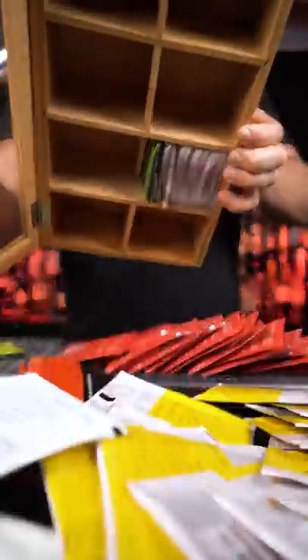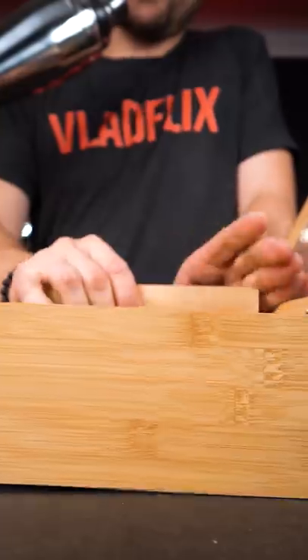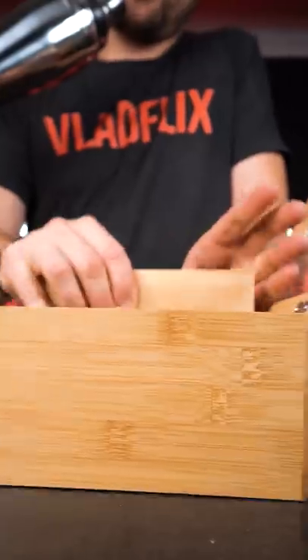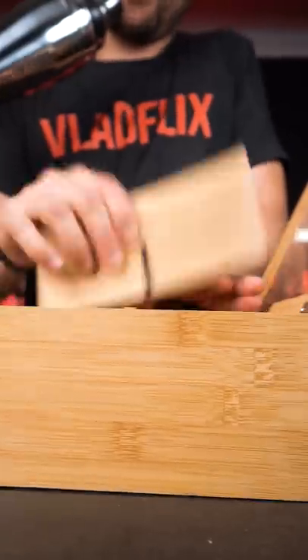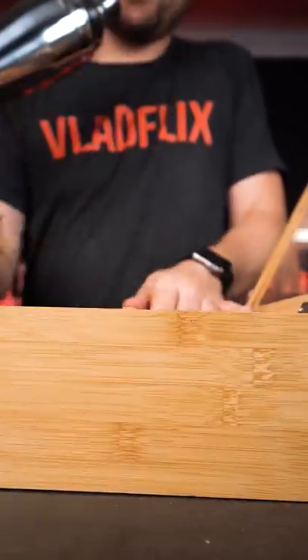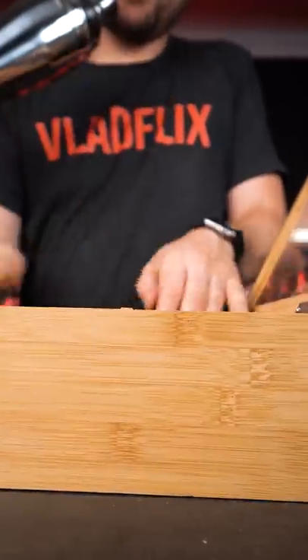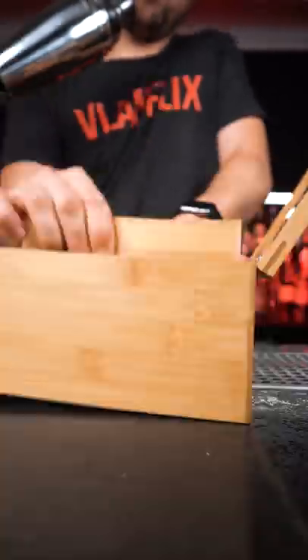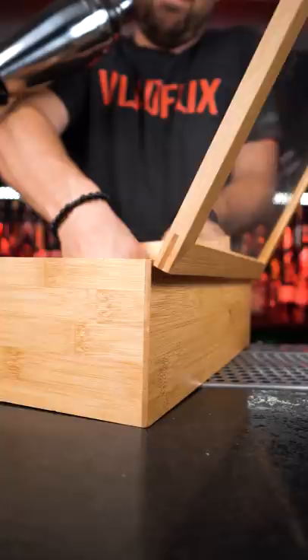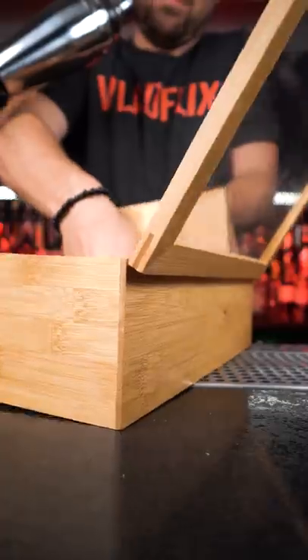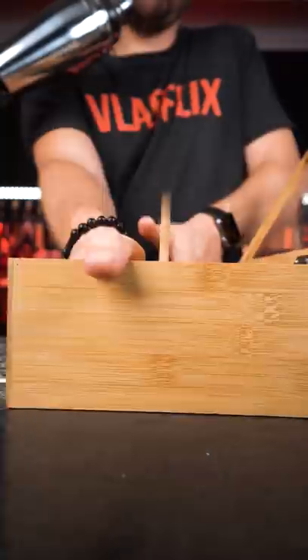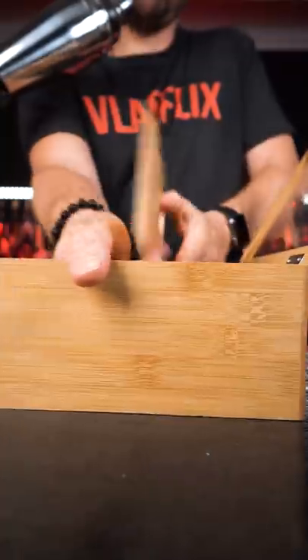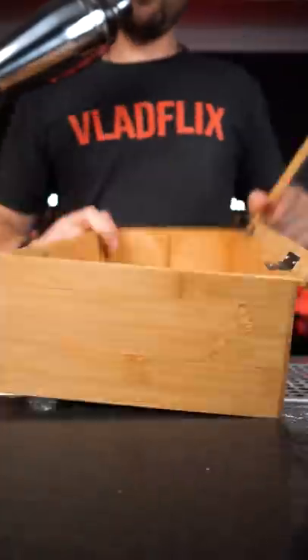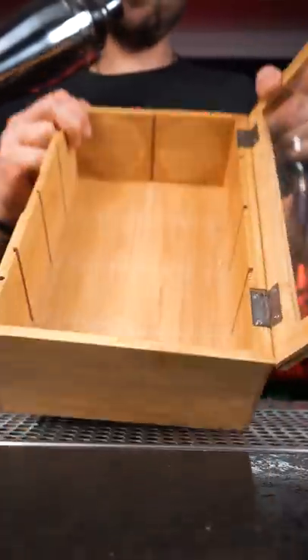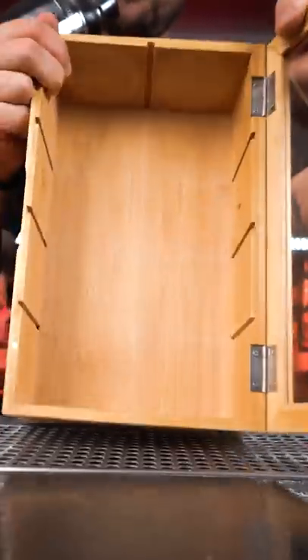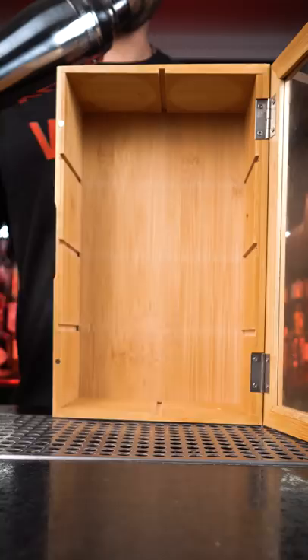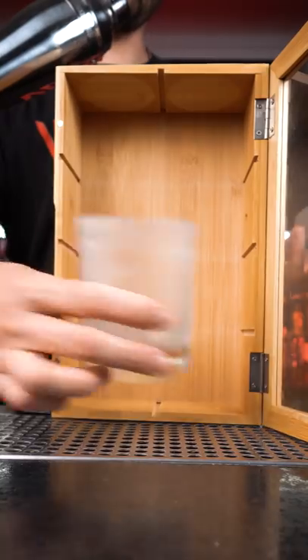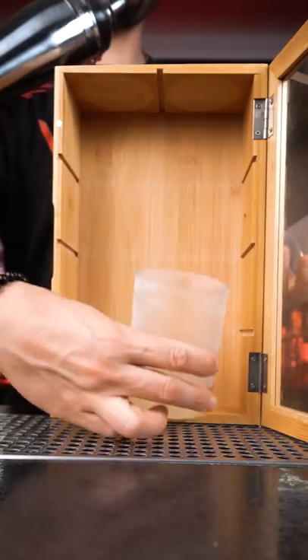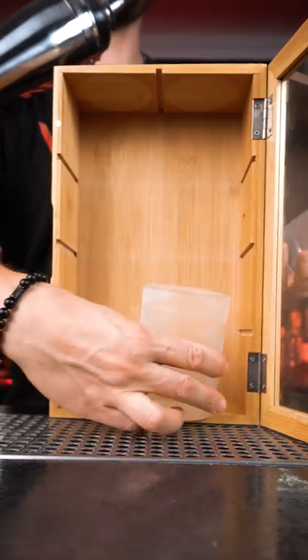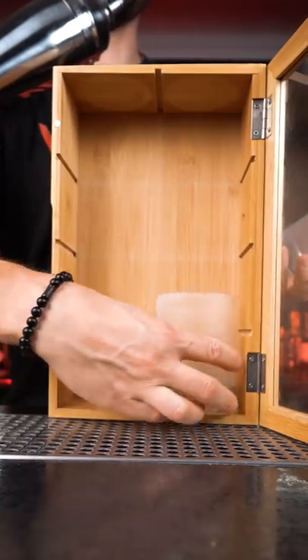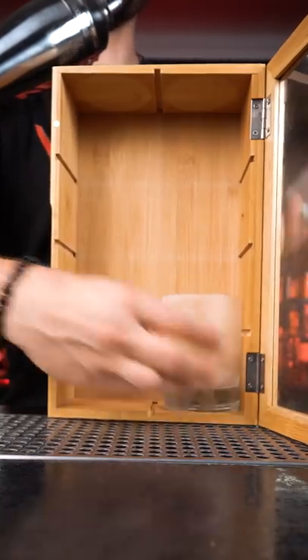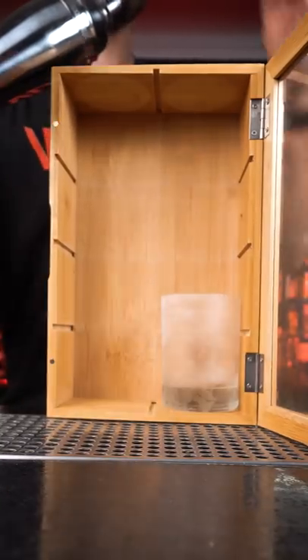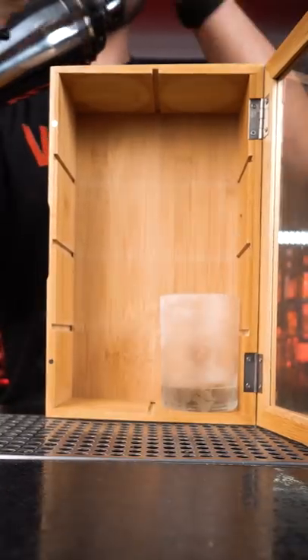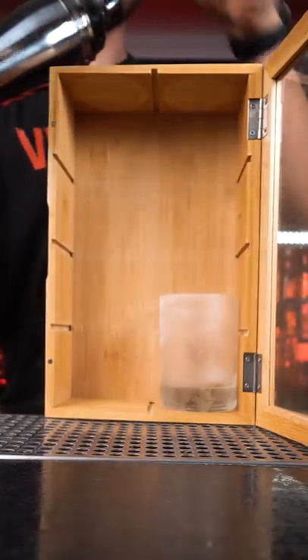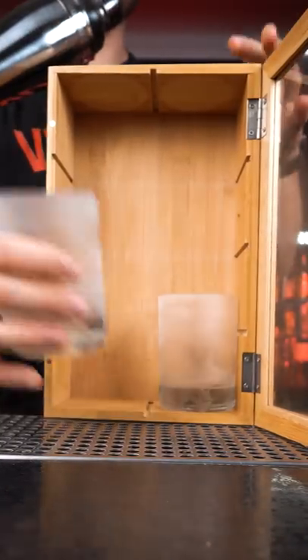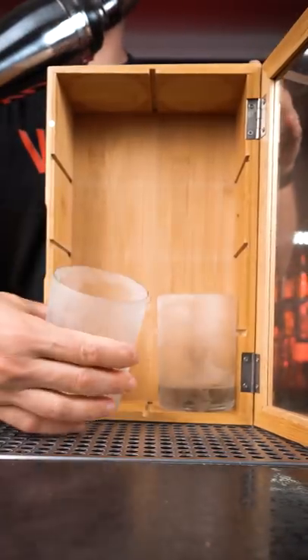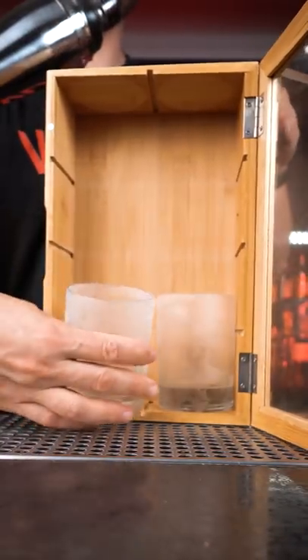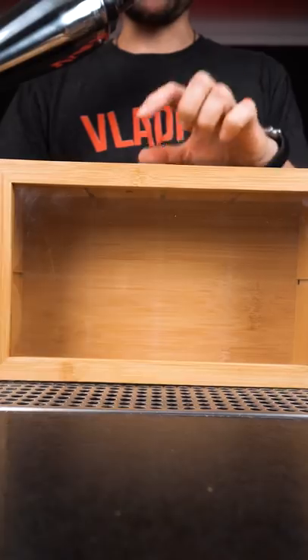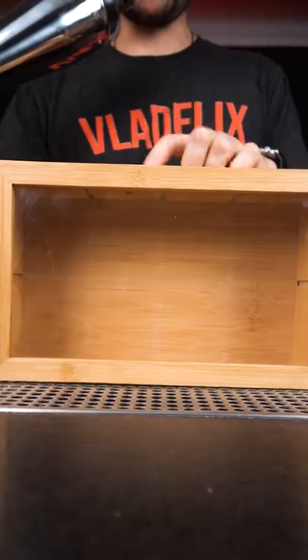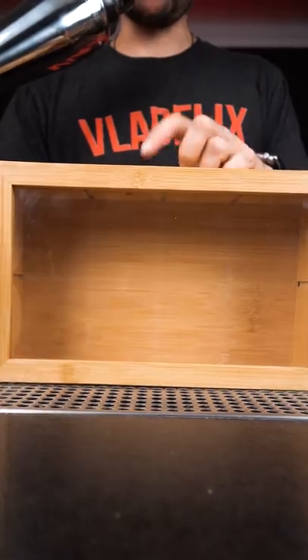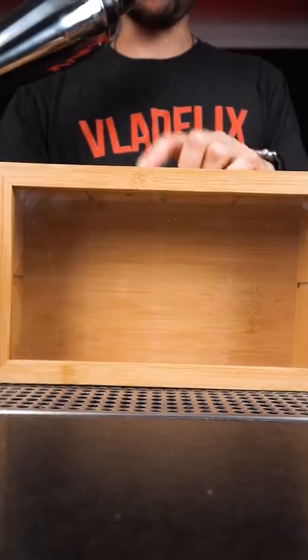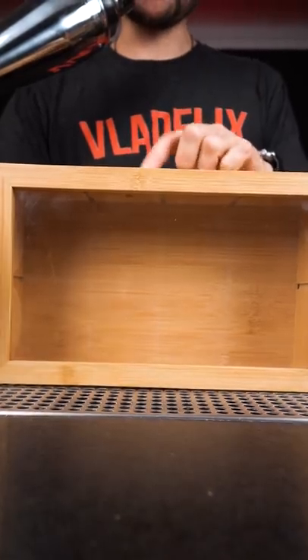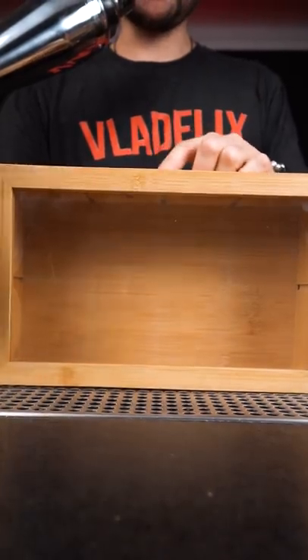Let's remove parts in the middle. You should be able to fit two rocks glasses inside. Let's make a small hole on the side.